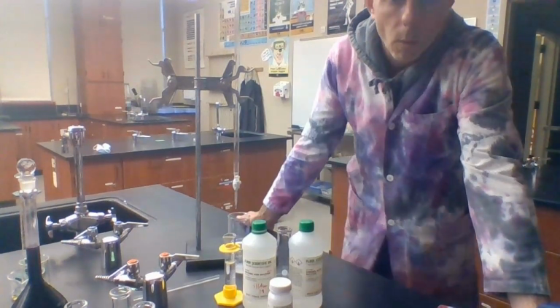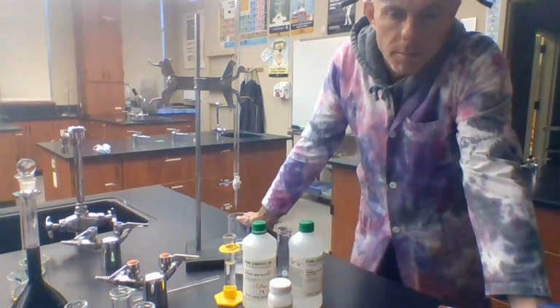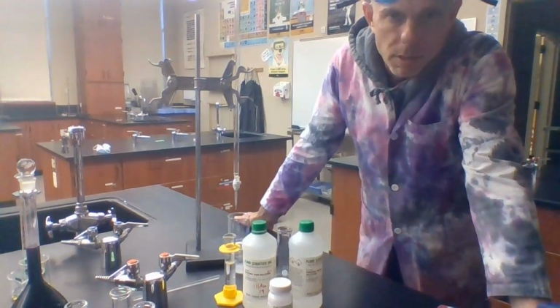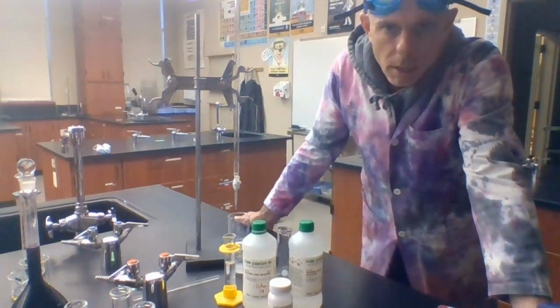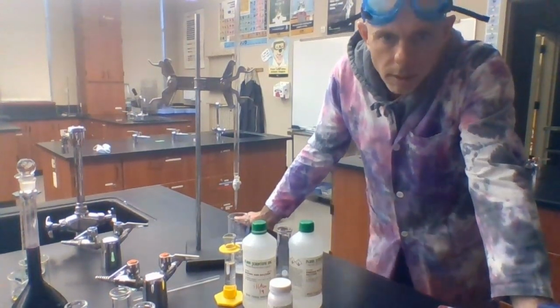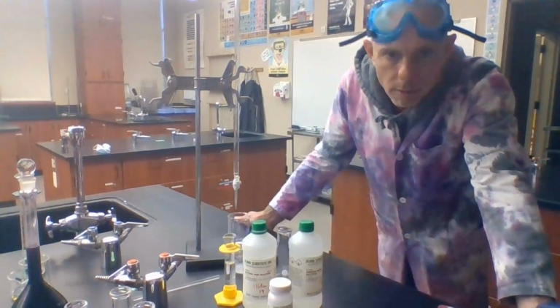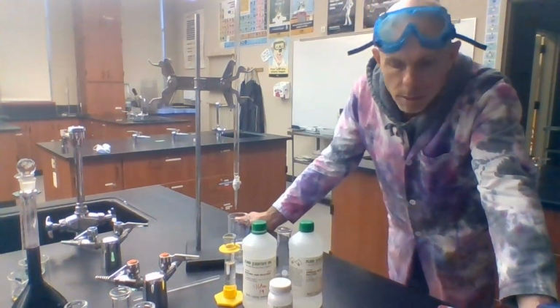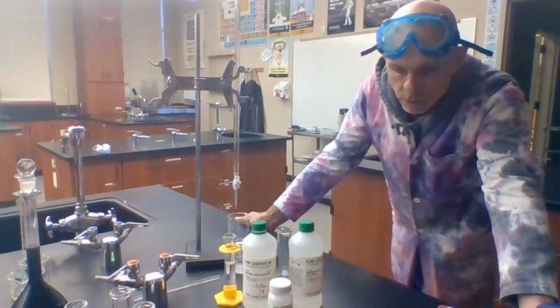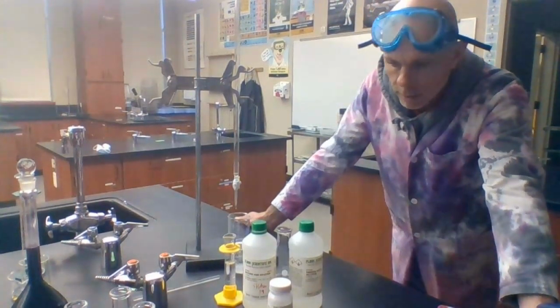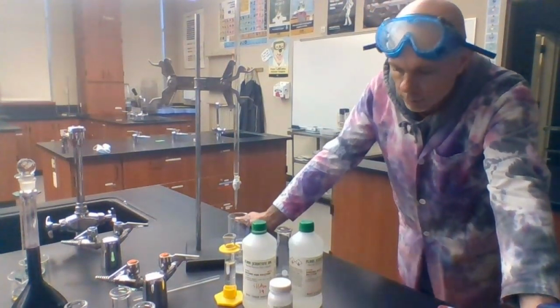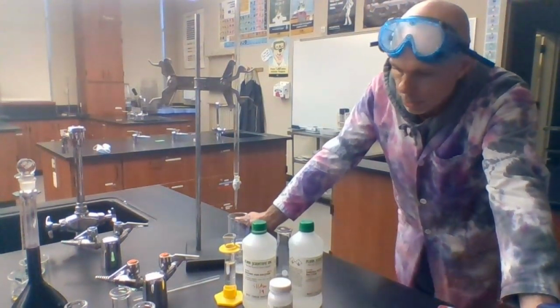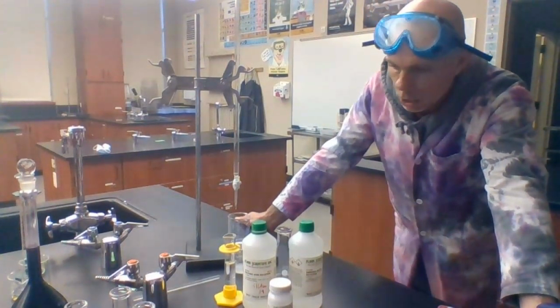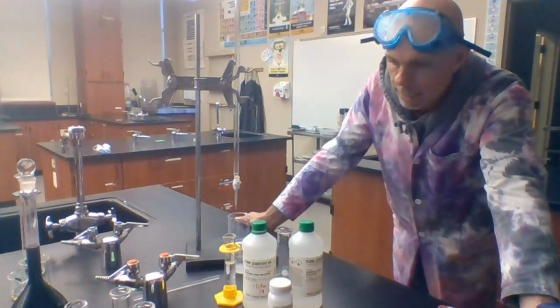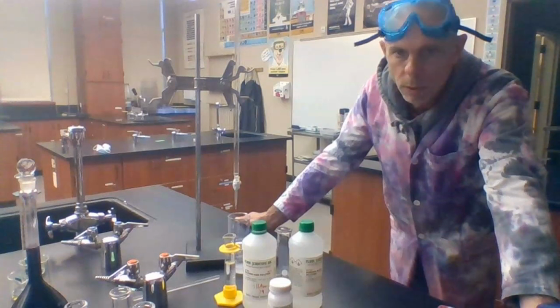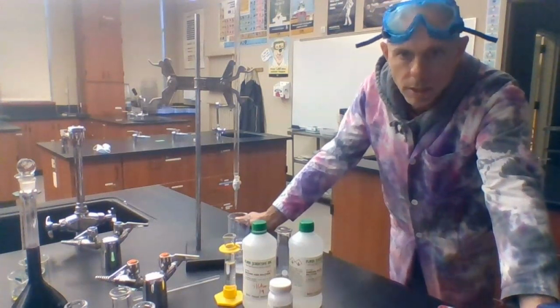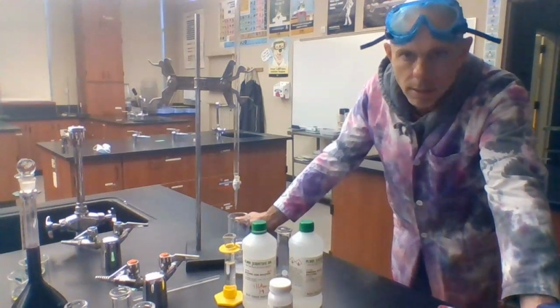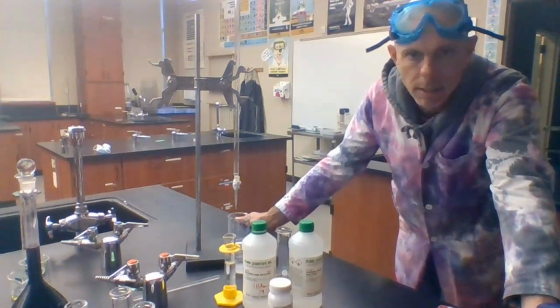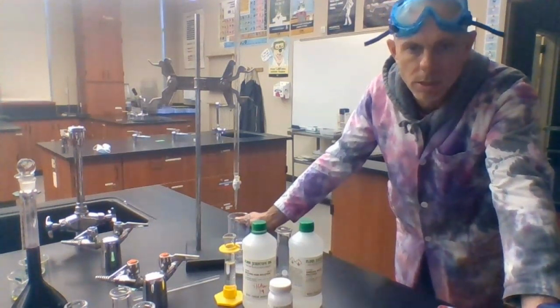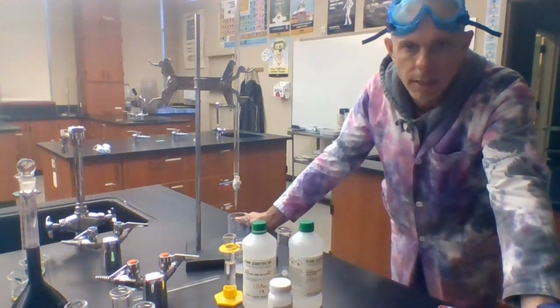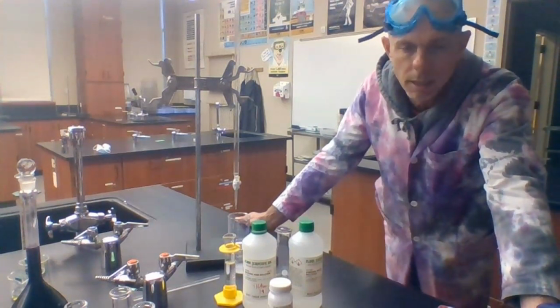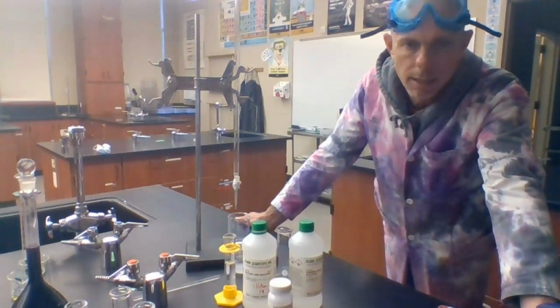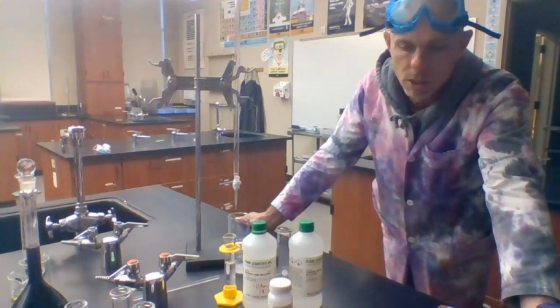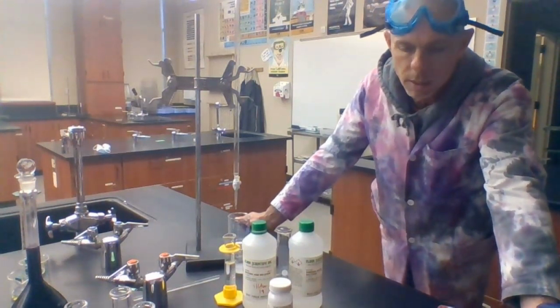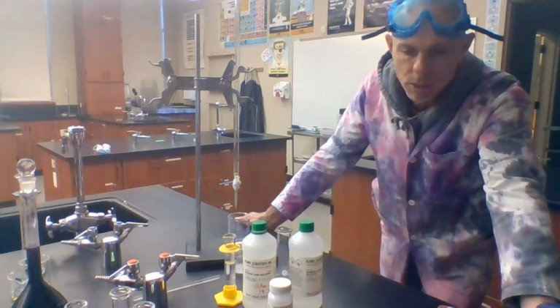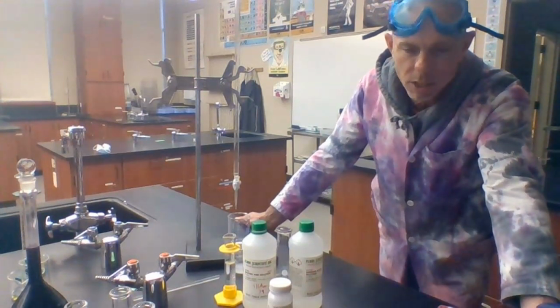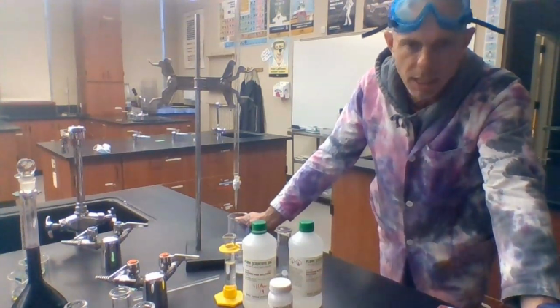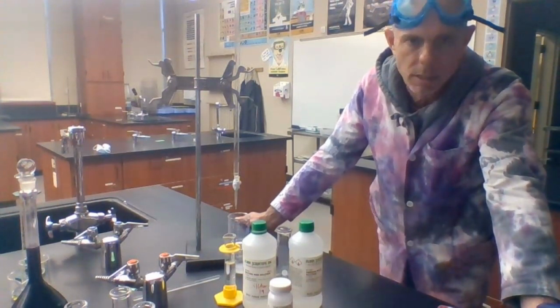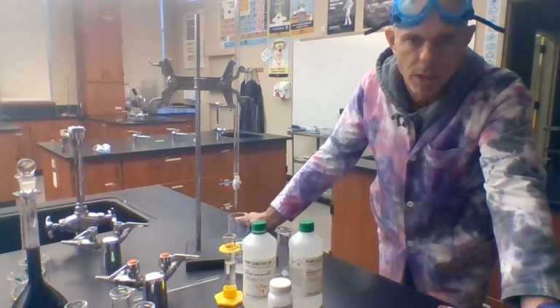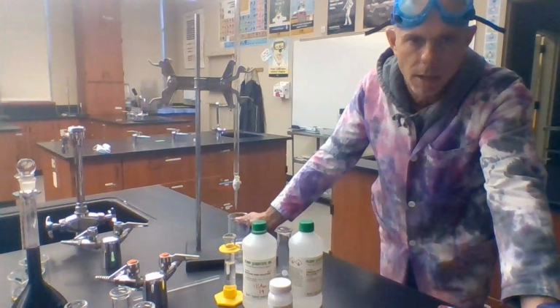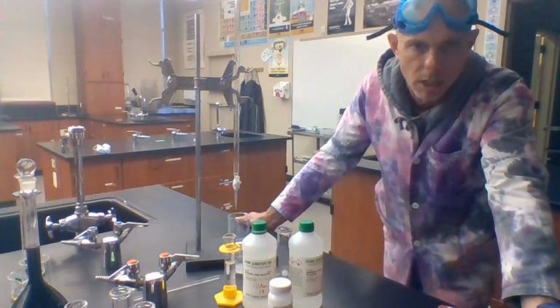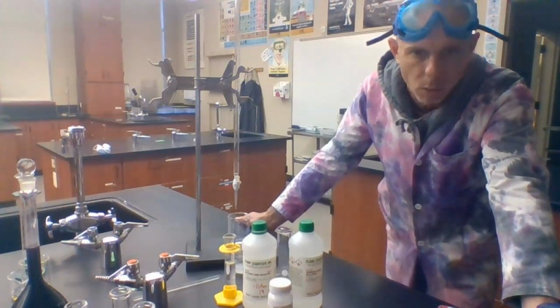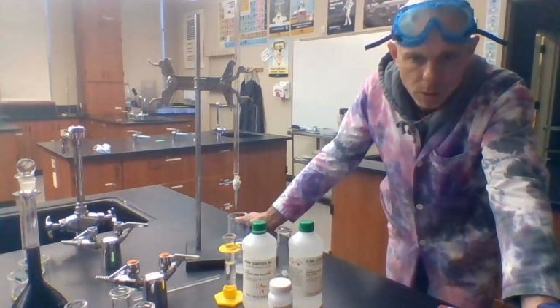Welcome, everybody. Mr. Johnson here with you. This is the first video of three on titrations. Titrations are a technique that is used in chemistry to determine the concentration of an unknown solution.